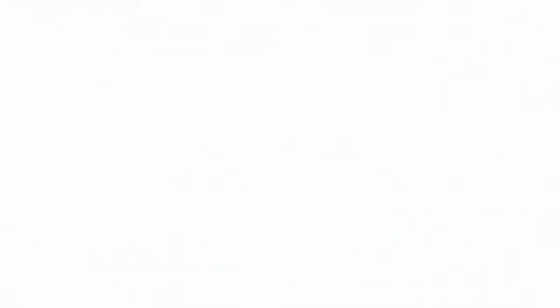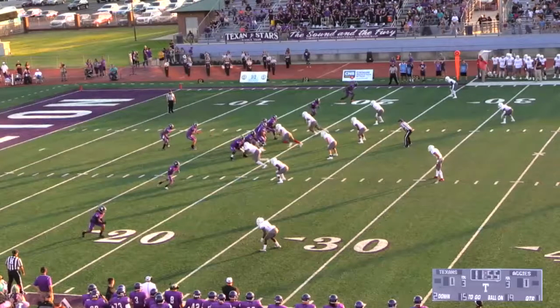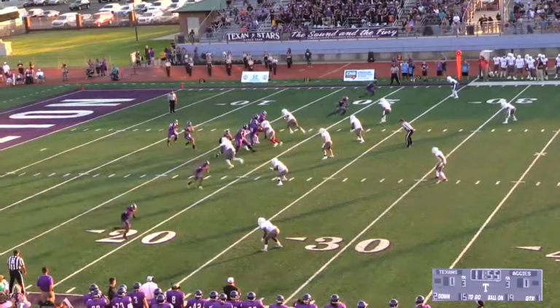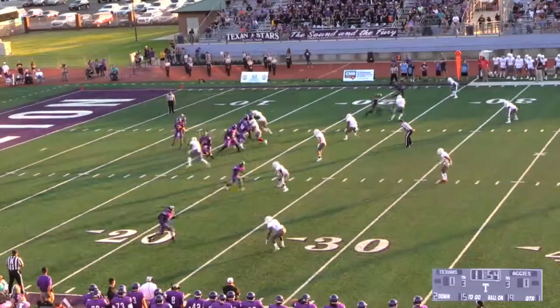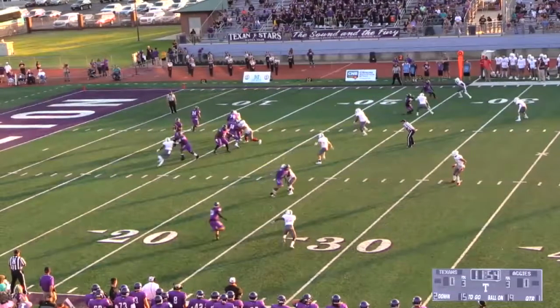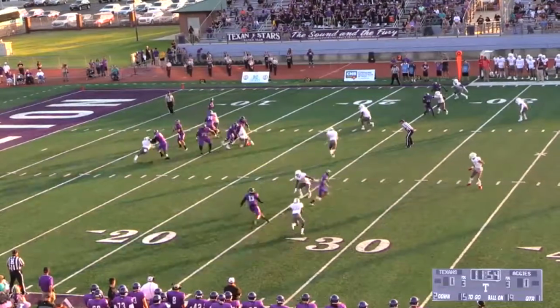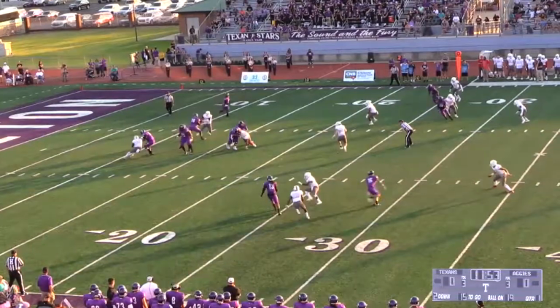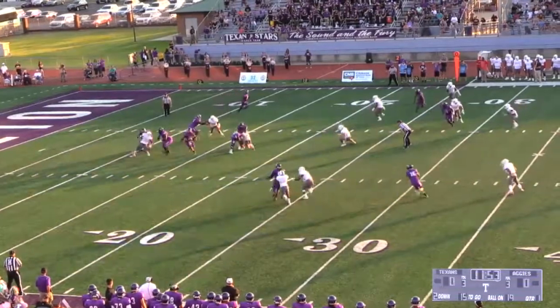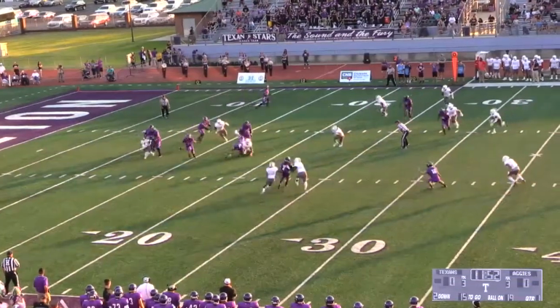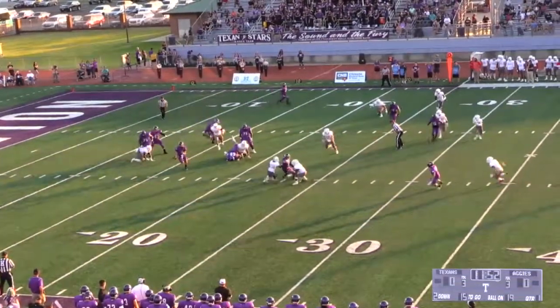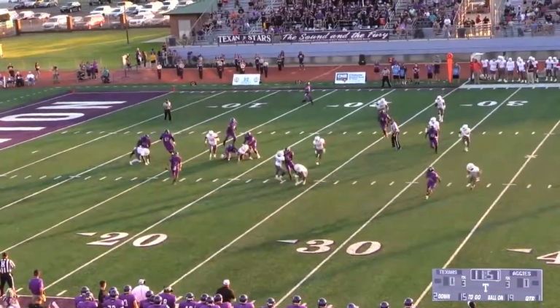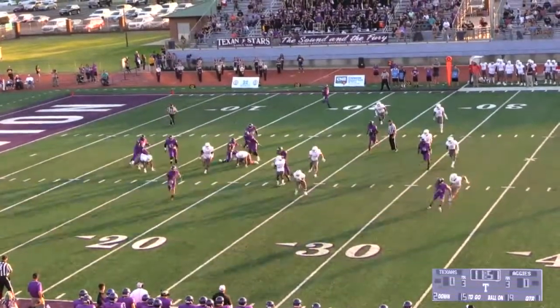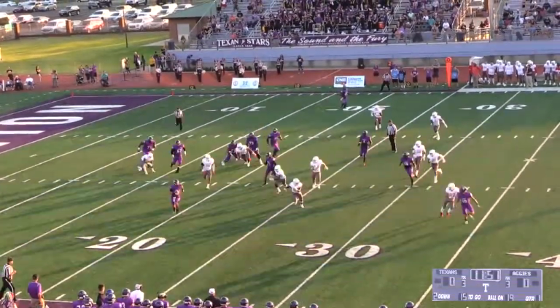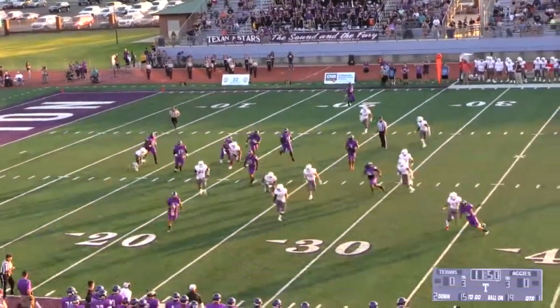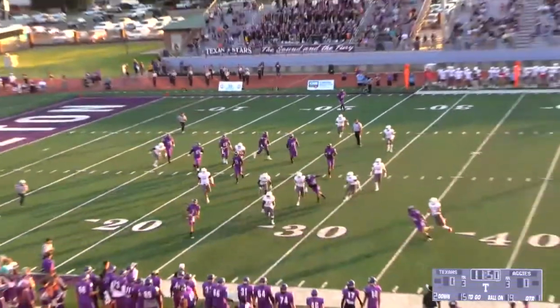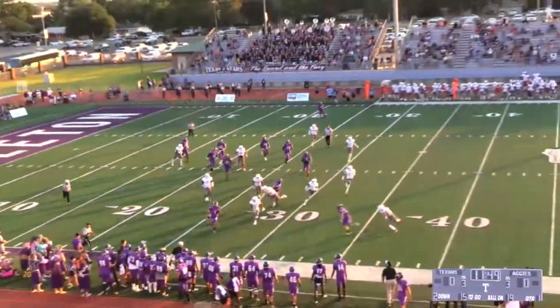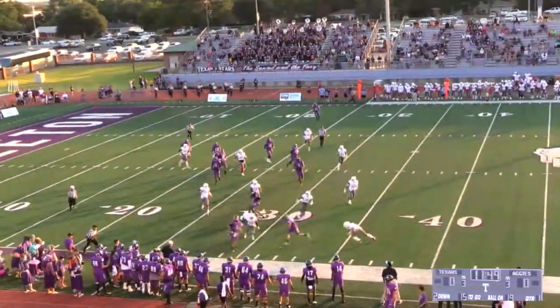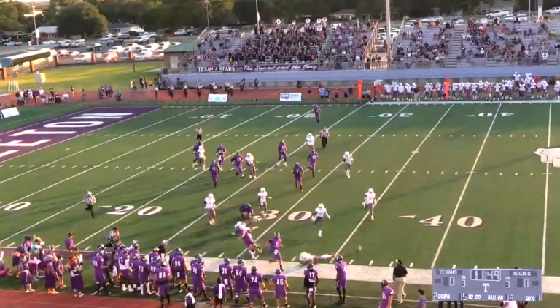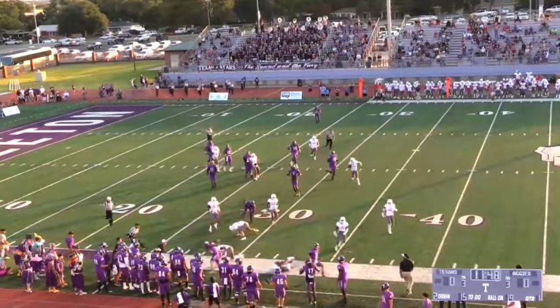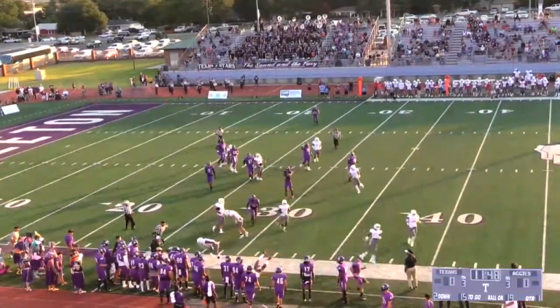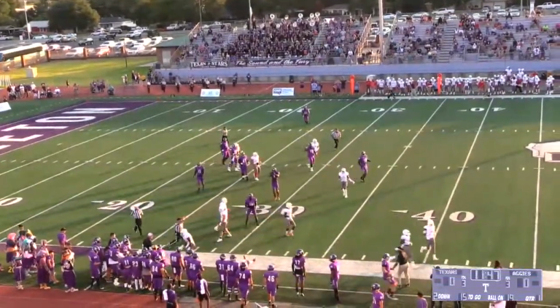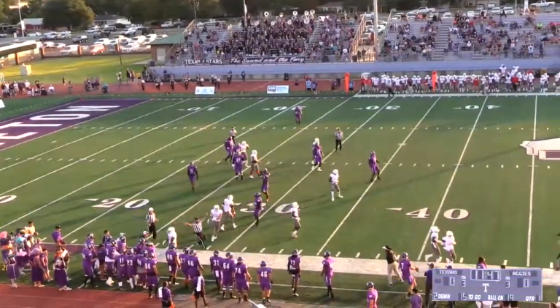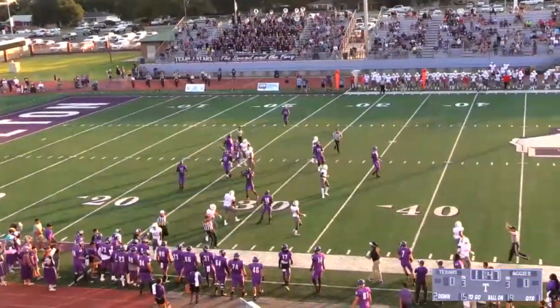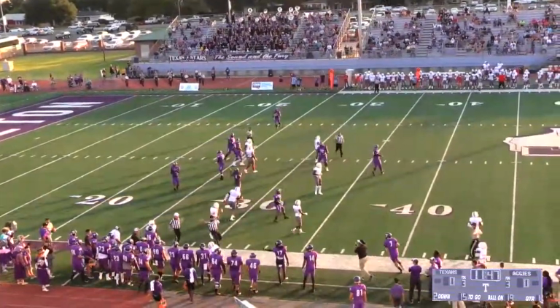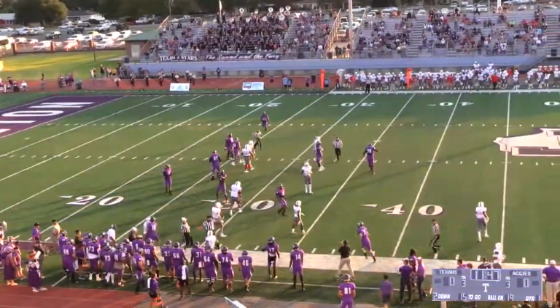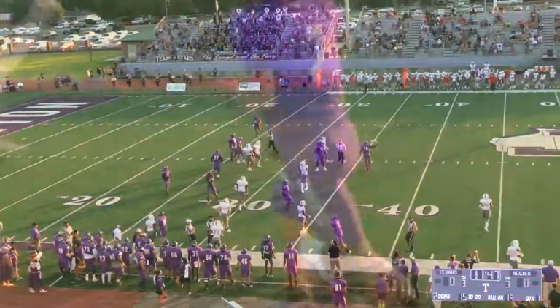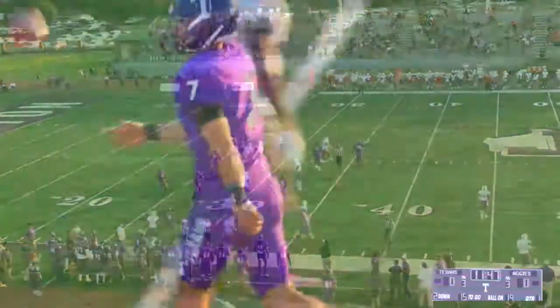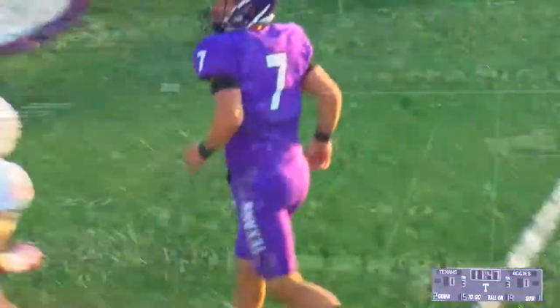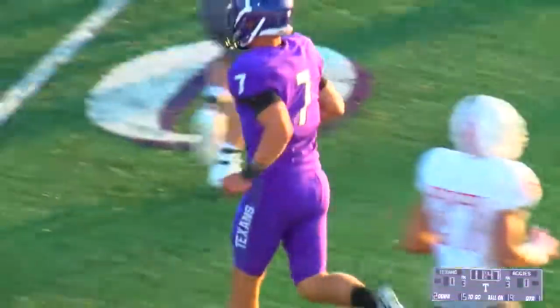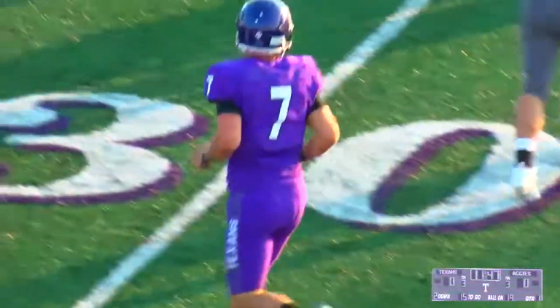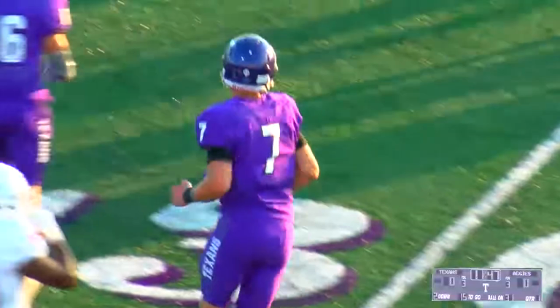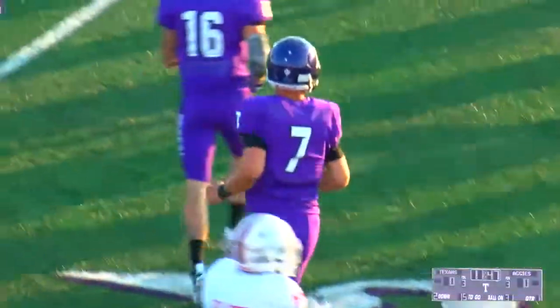Find him in the pistol. Sets back, looking, looking — nothing there, rolling right. He's going to take off and he's going to have some room. Out to the 31, and it will be a gain of about 11 yards.